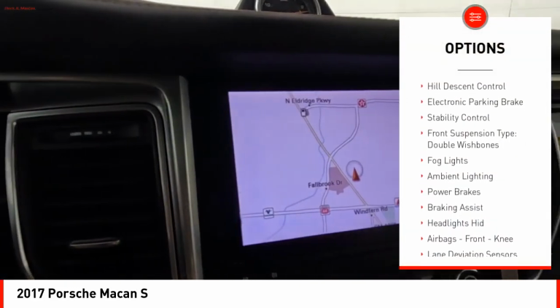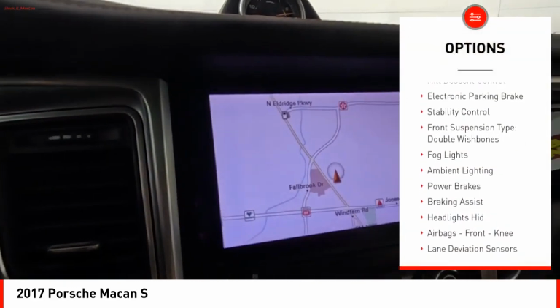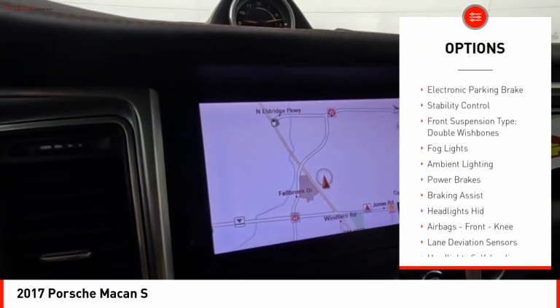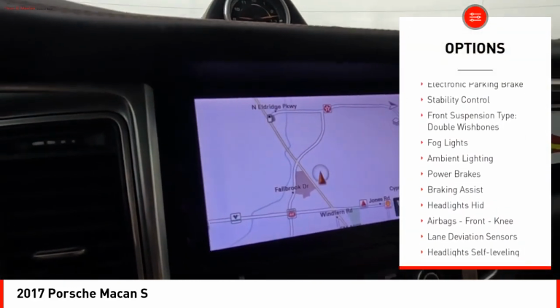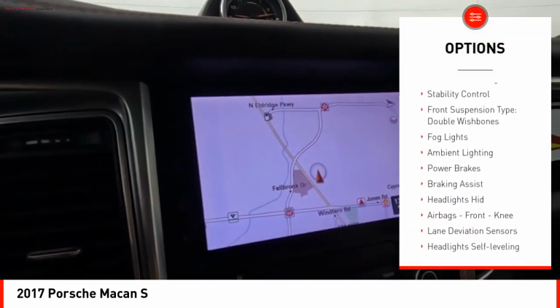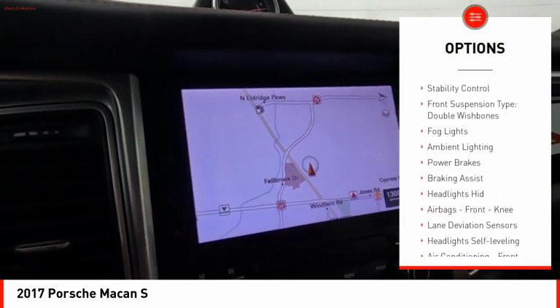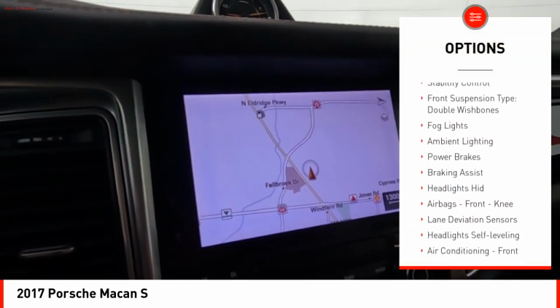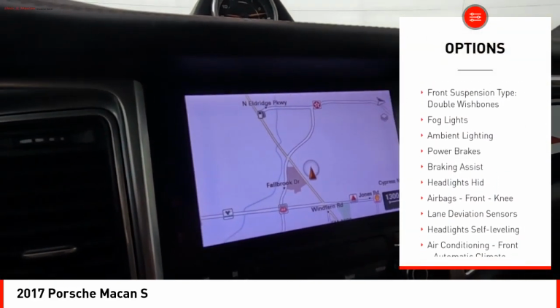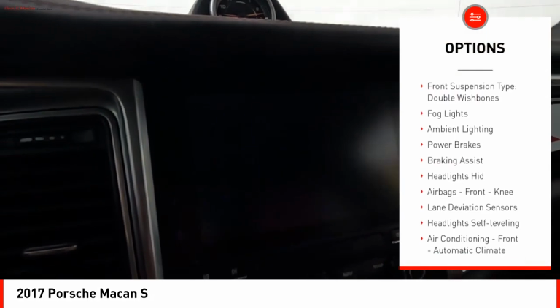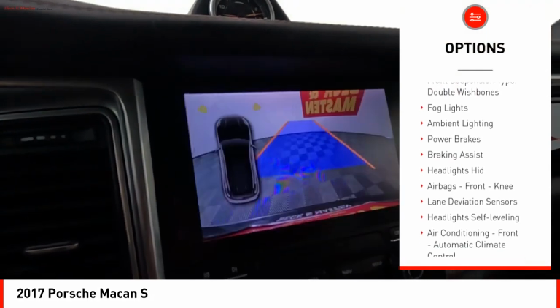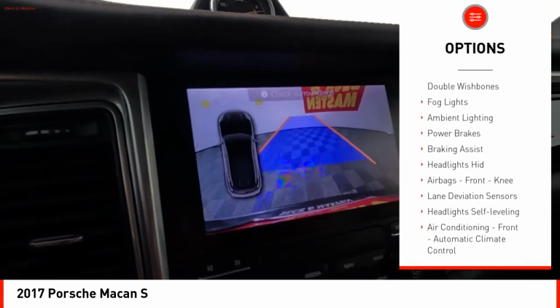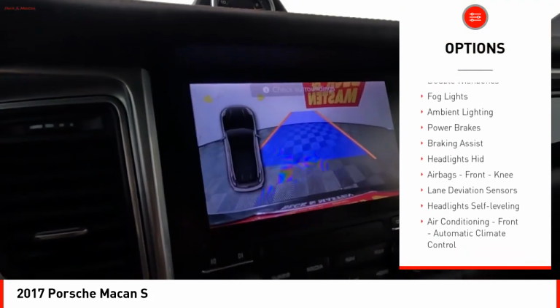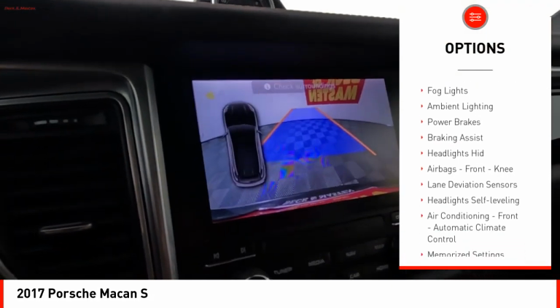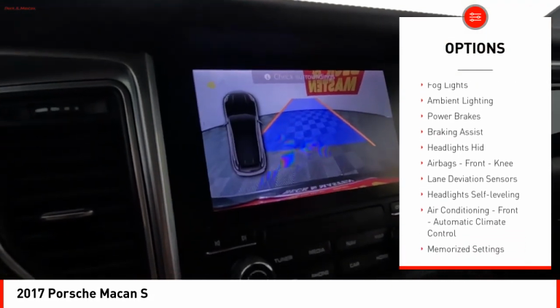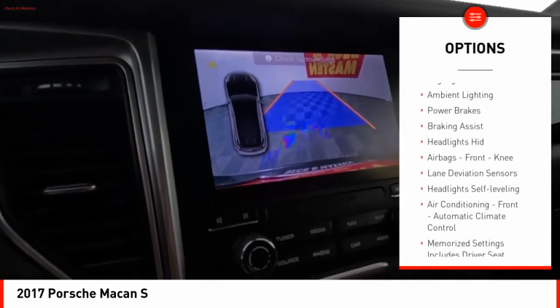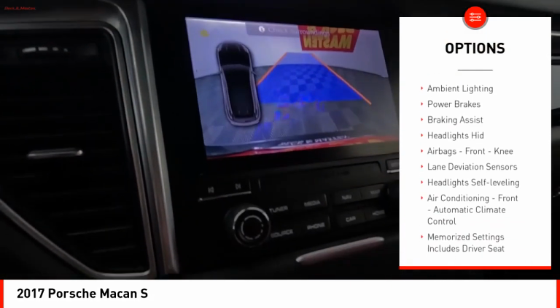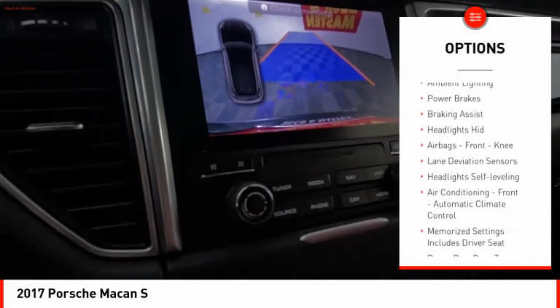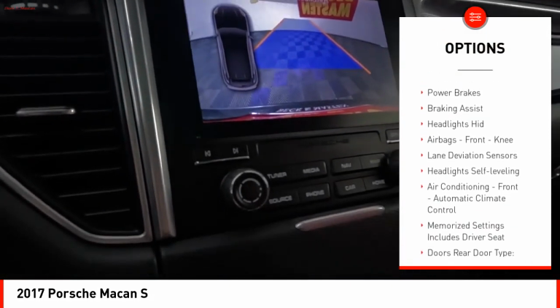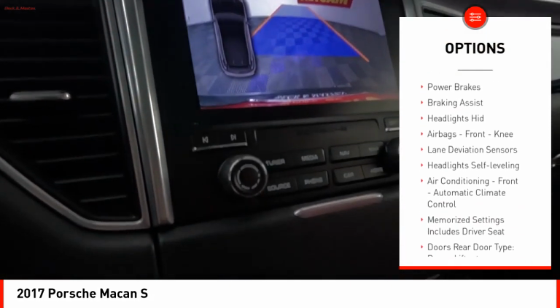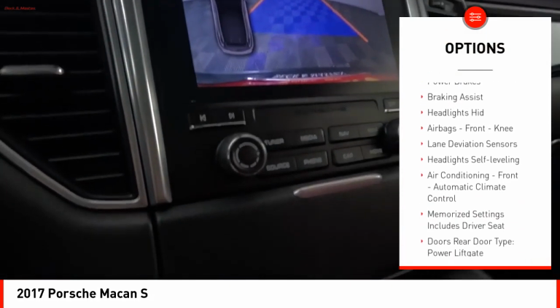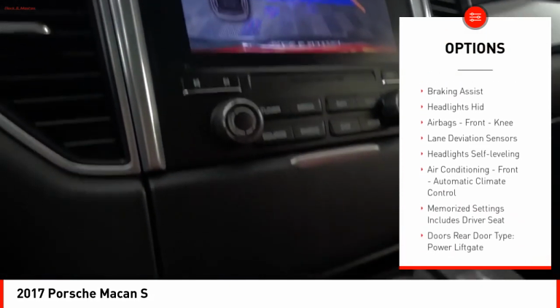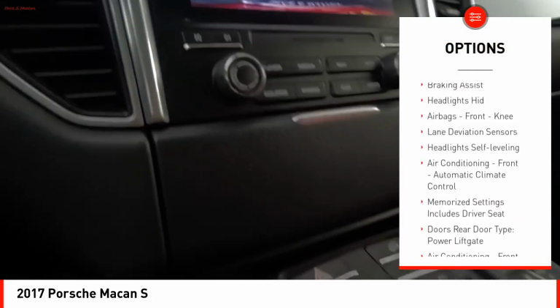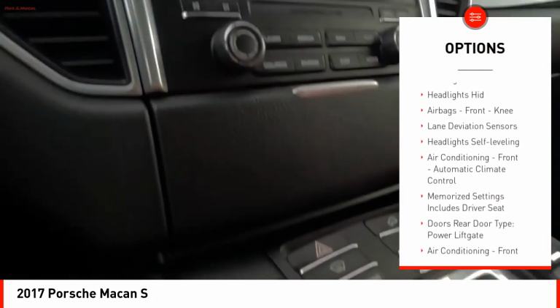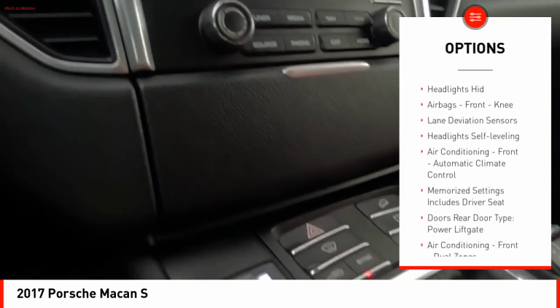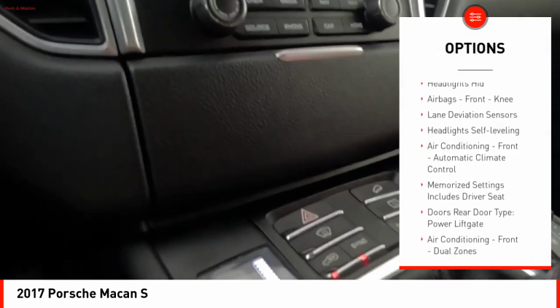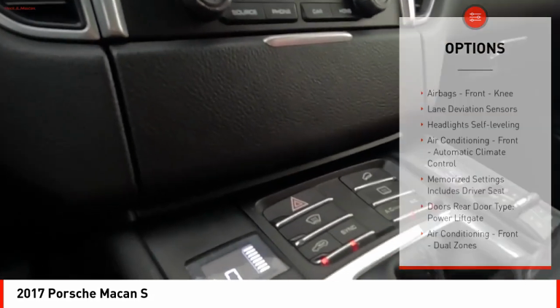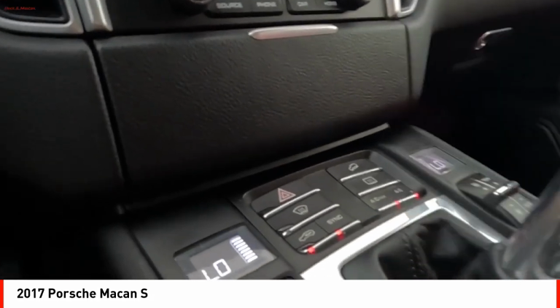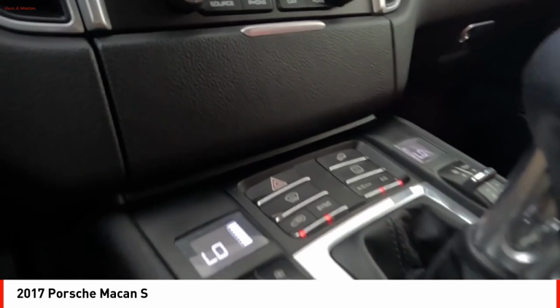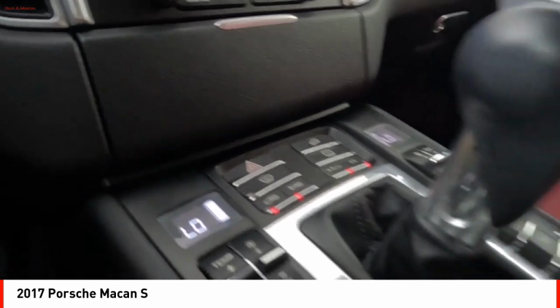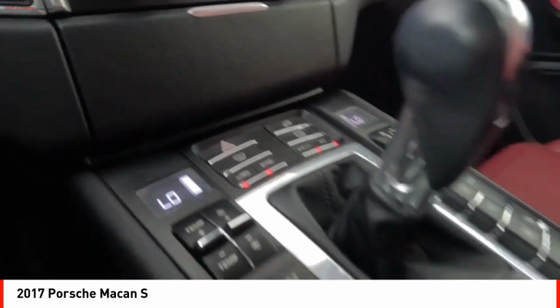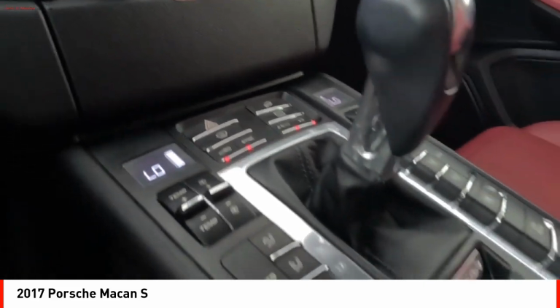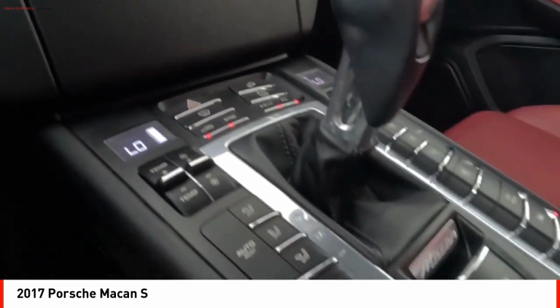Headlight cleaners. Hill descent control. Electronic parking brake. Stability control. Front suspension type: double wishbones.